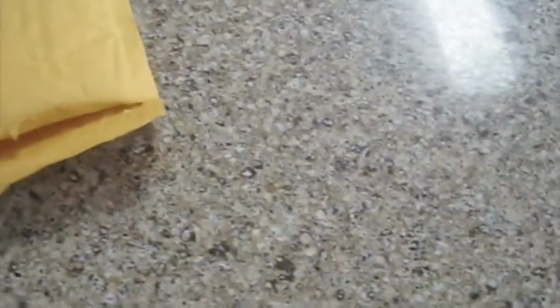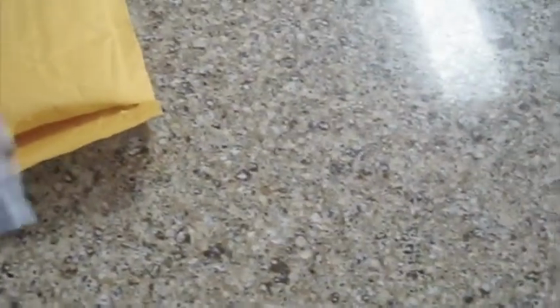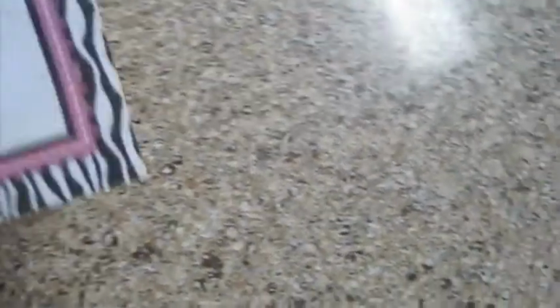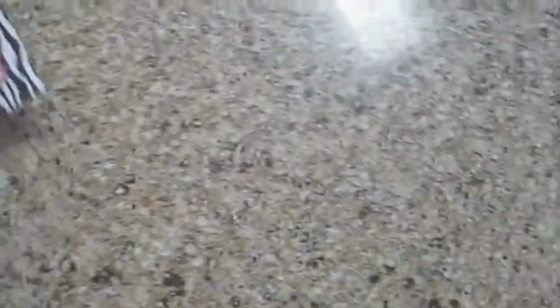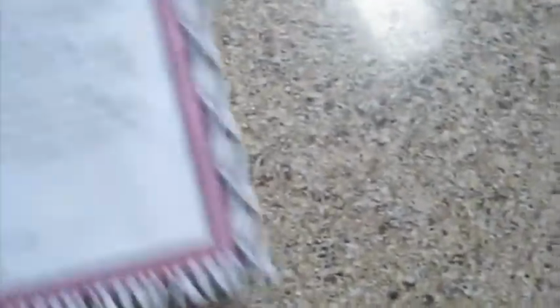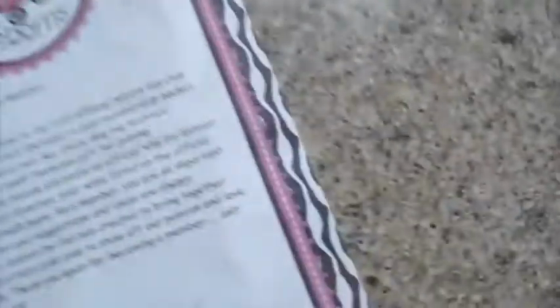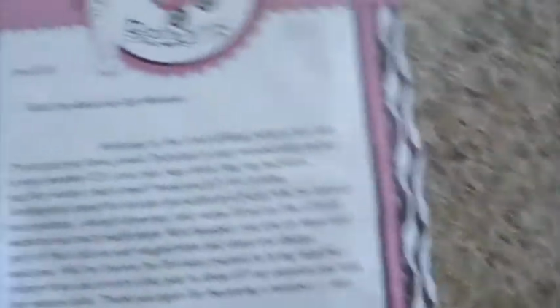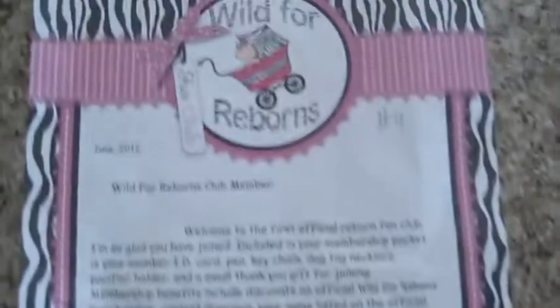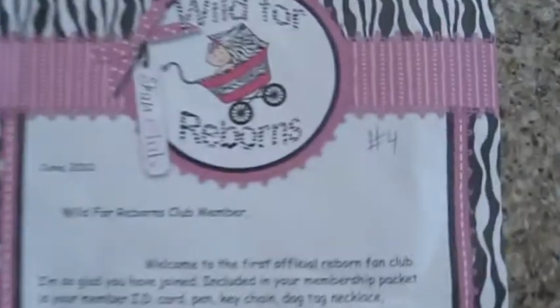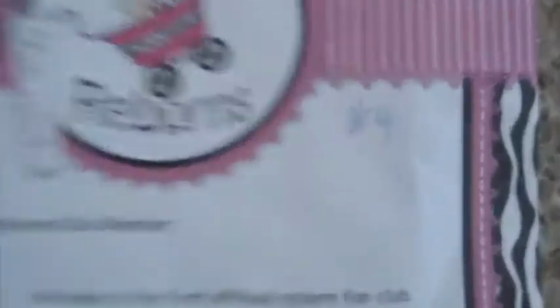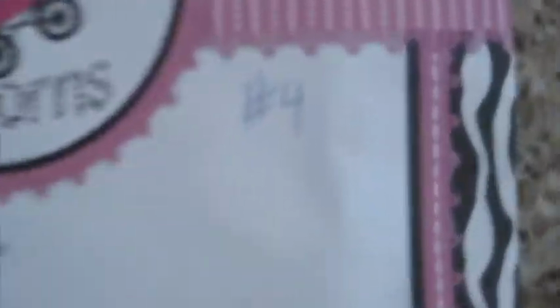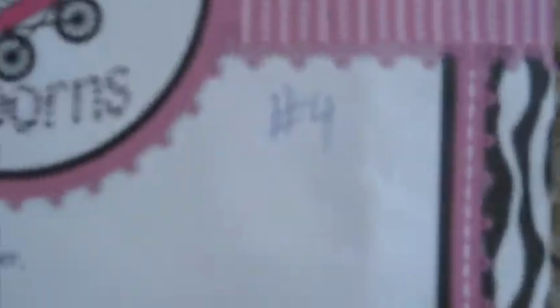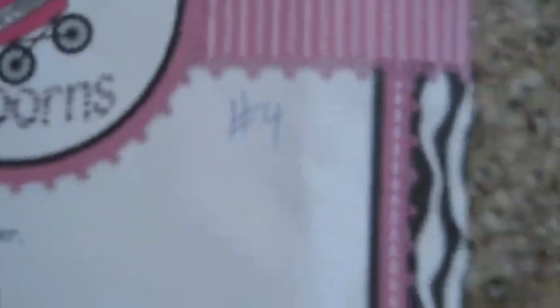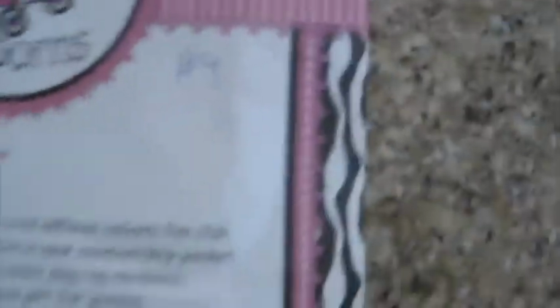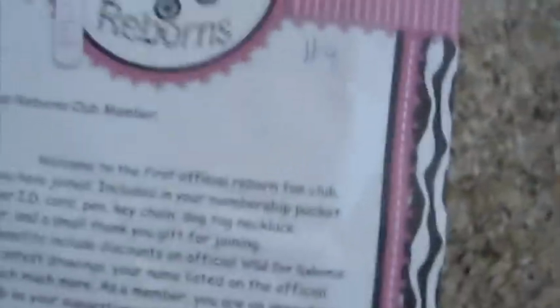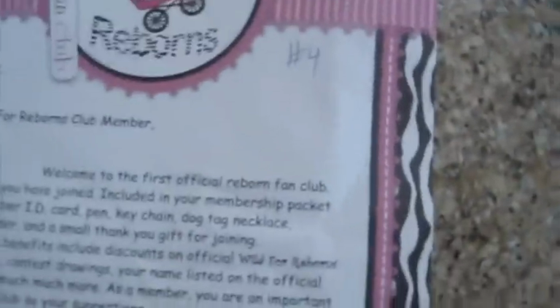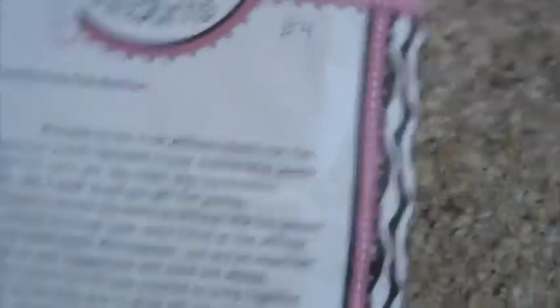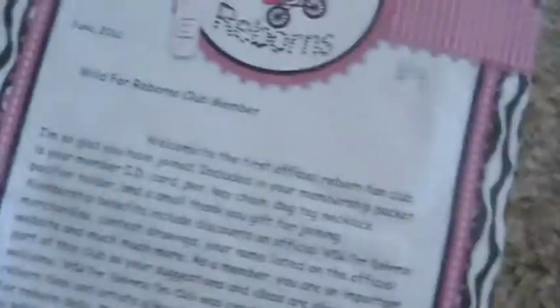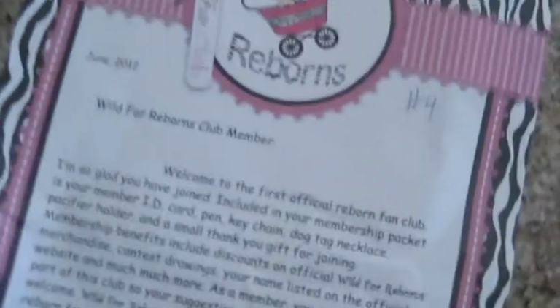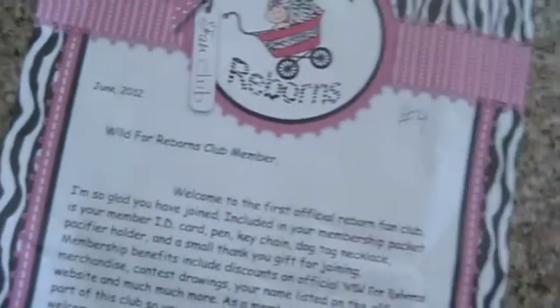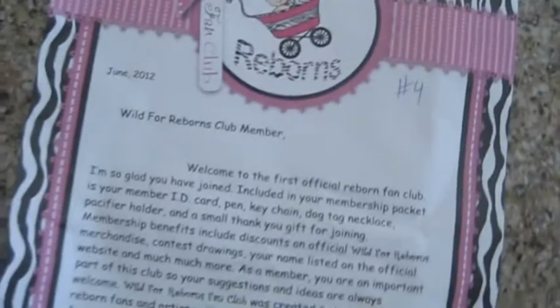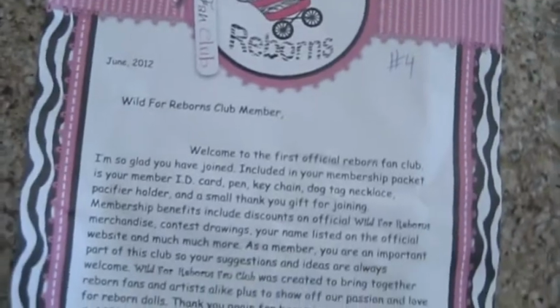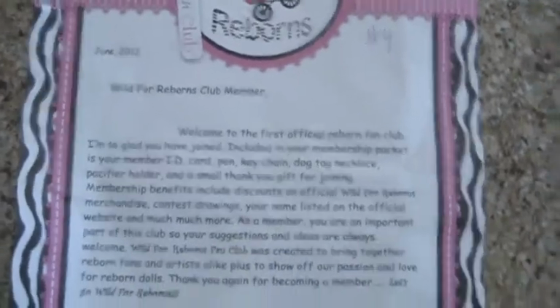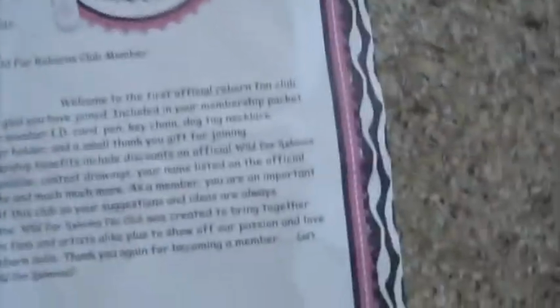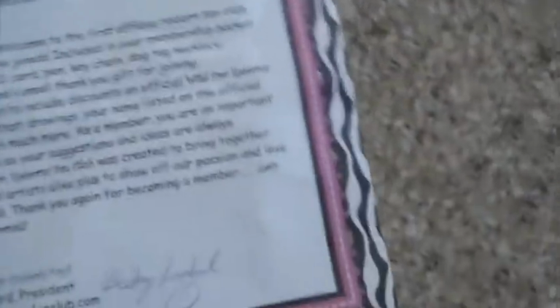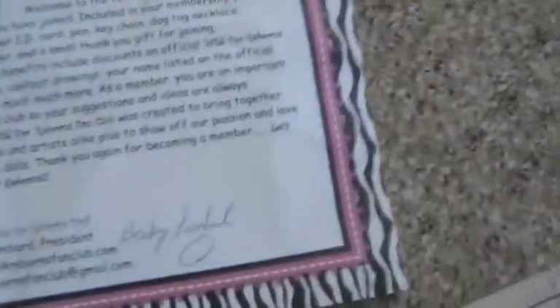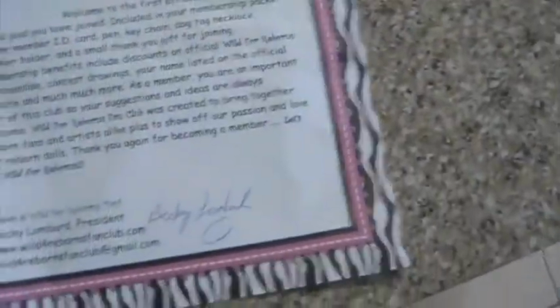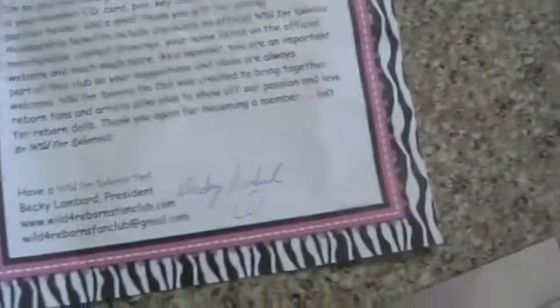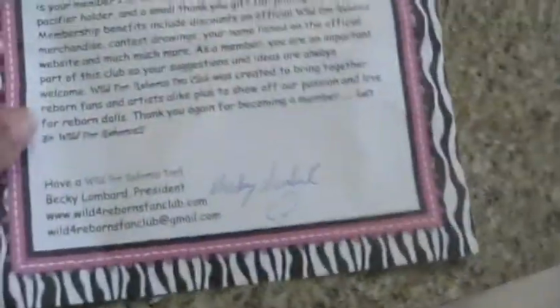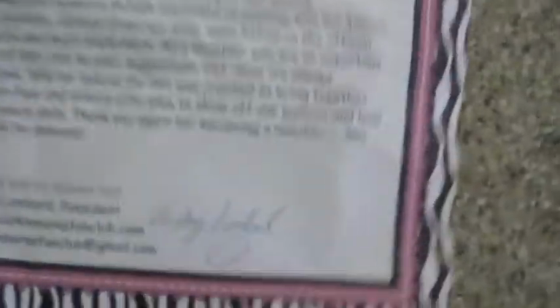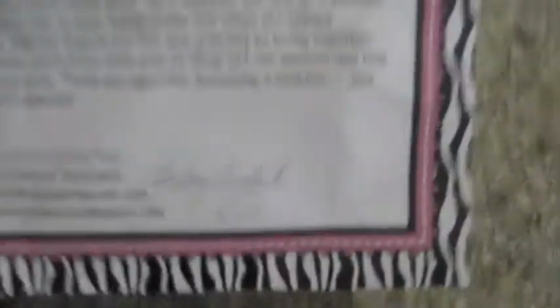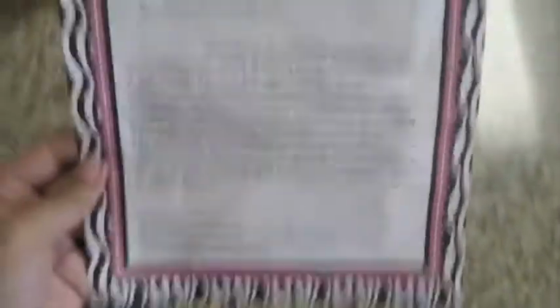I got the welcome letter, and it just says number 4 — so I was member number 4. And it just says welcoming you to the club and everything like that.